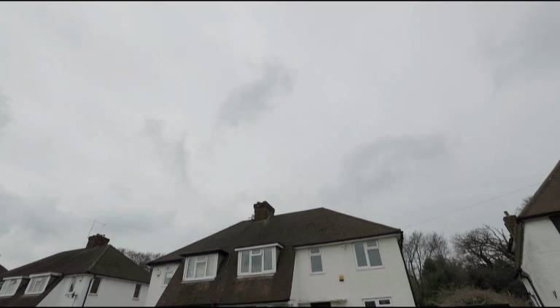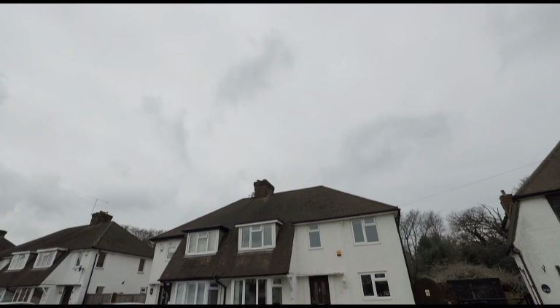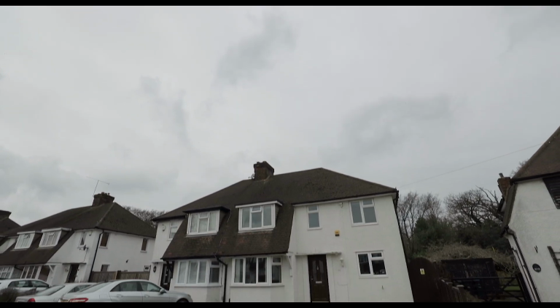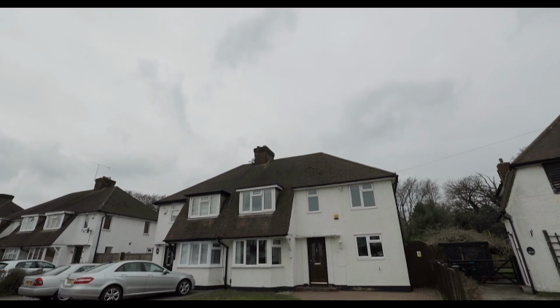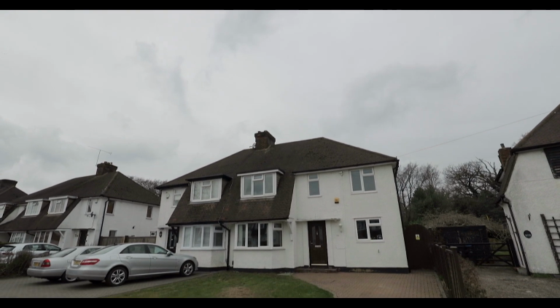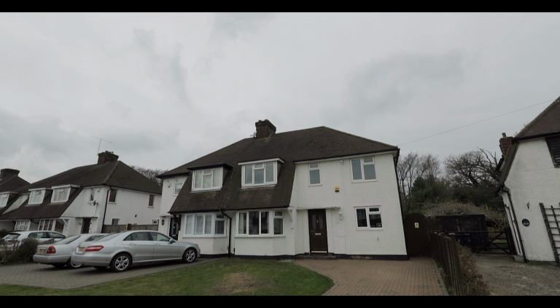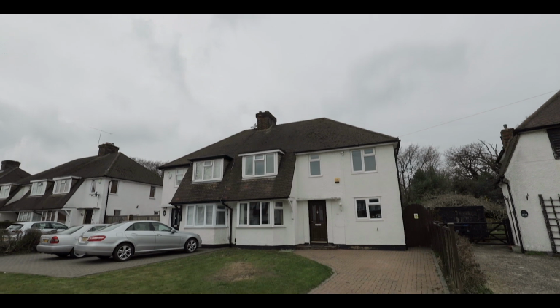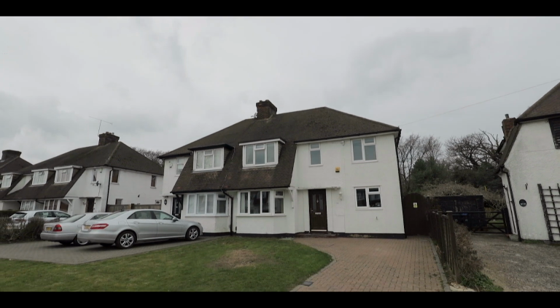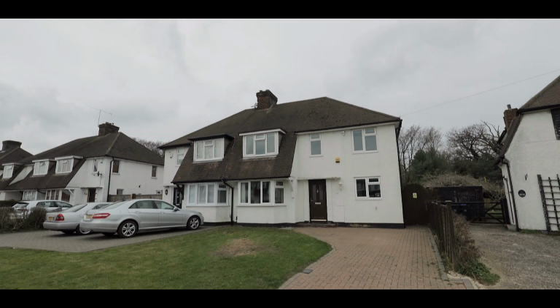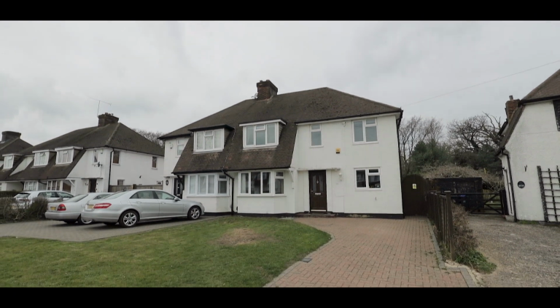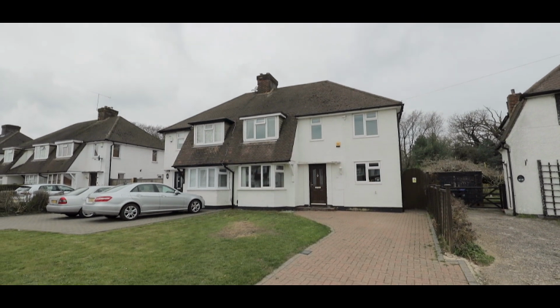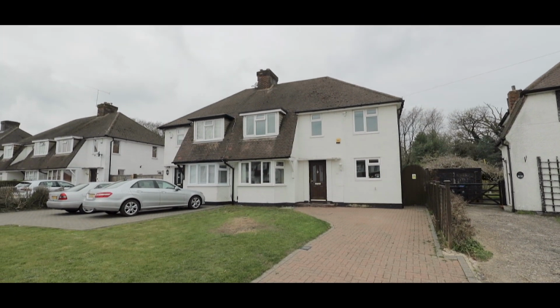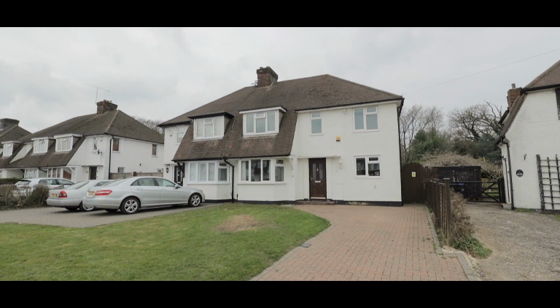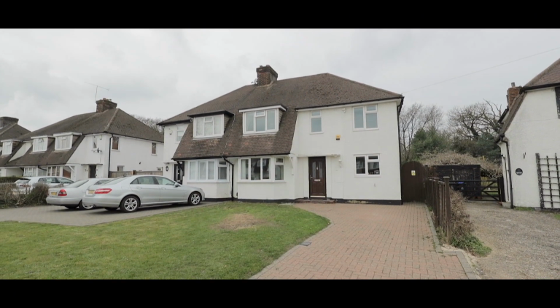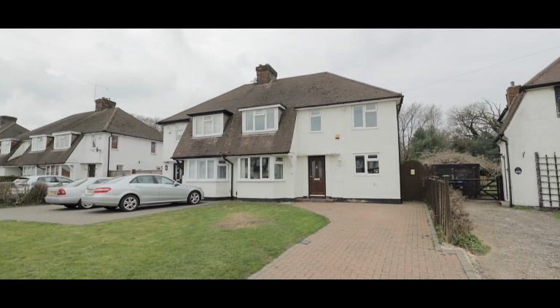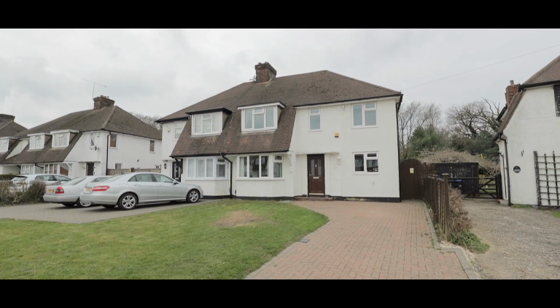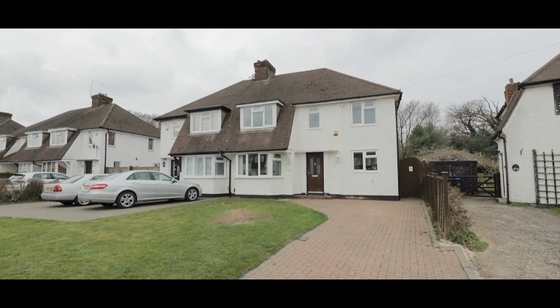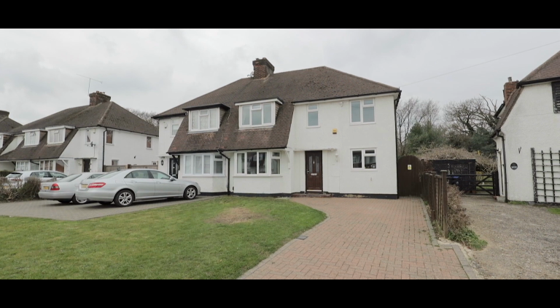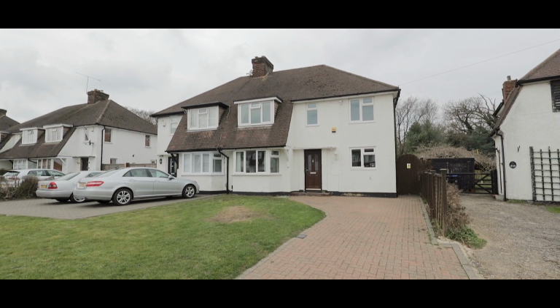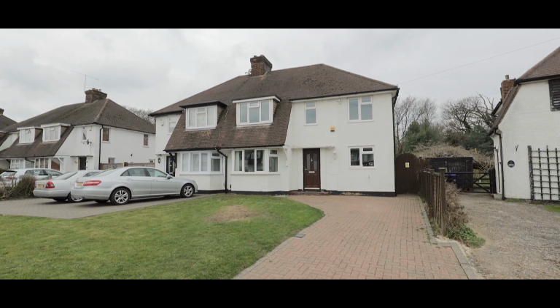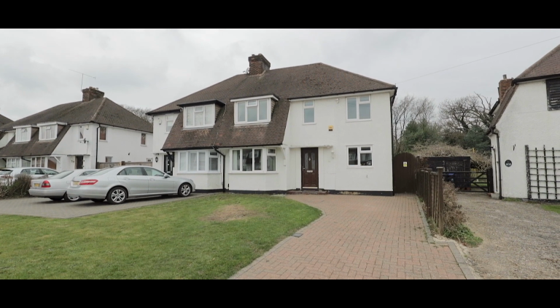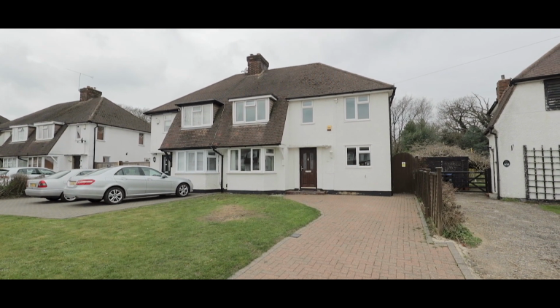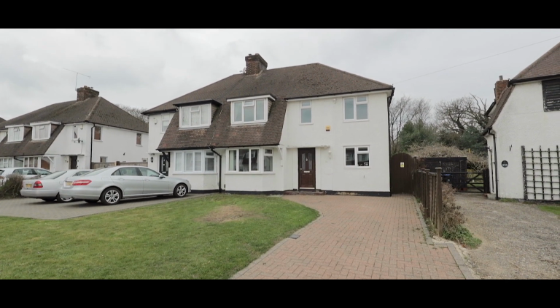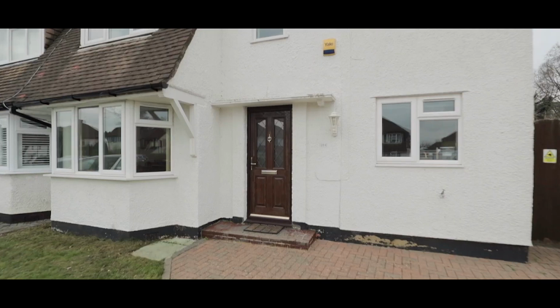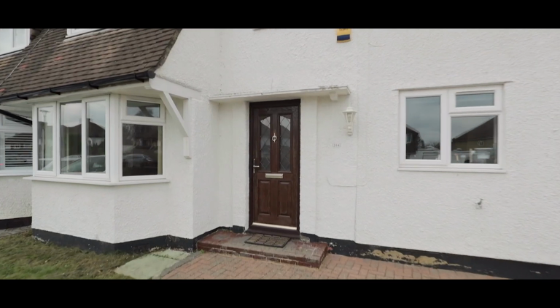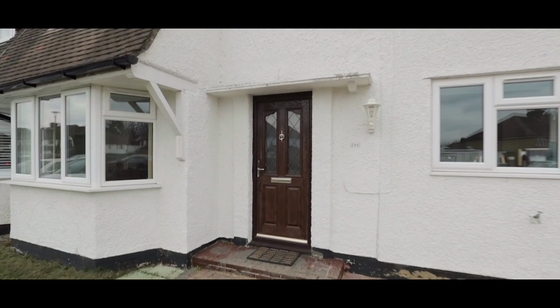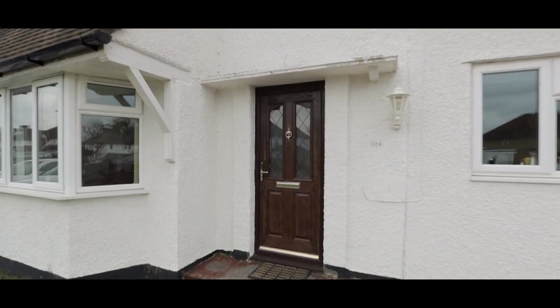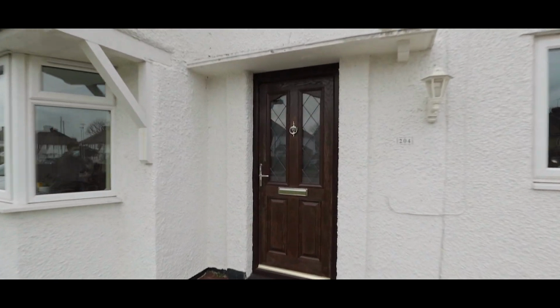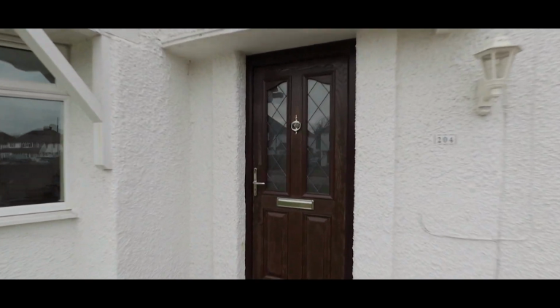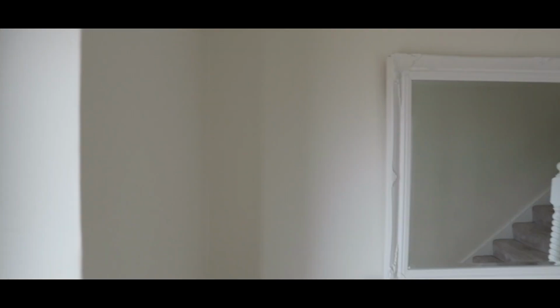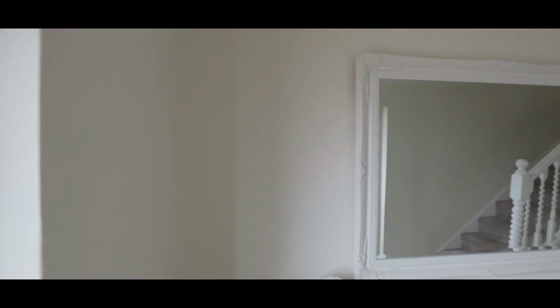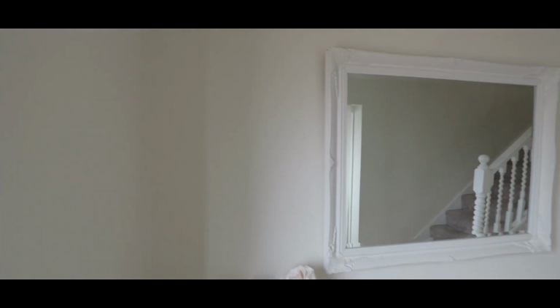Welcome to the Parkway in Ivor and this three double bedroom semi-detached property, just half a mile from Ivor Heath Infant and Juniors schools and with excellent accessibility to the M25, M40 and M4.